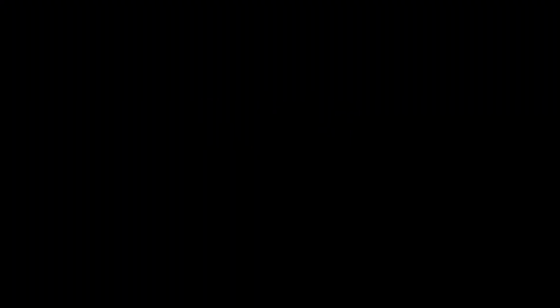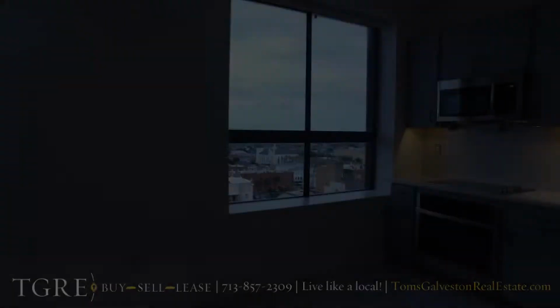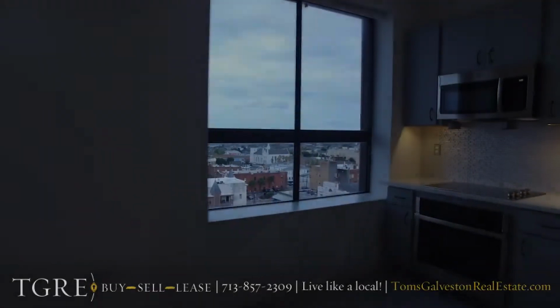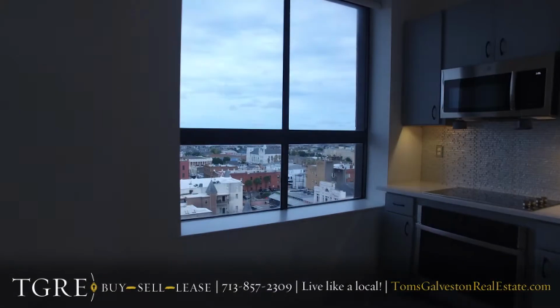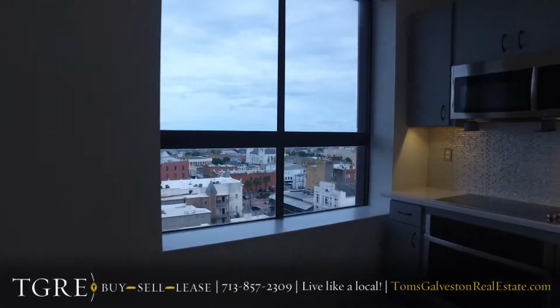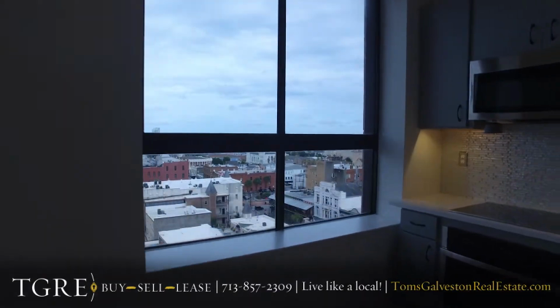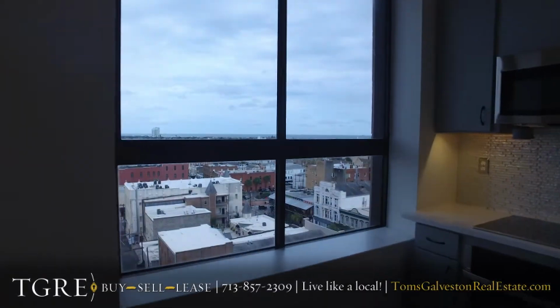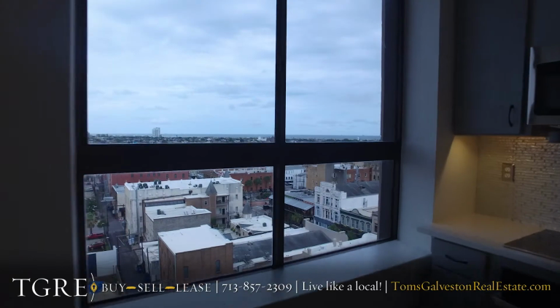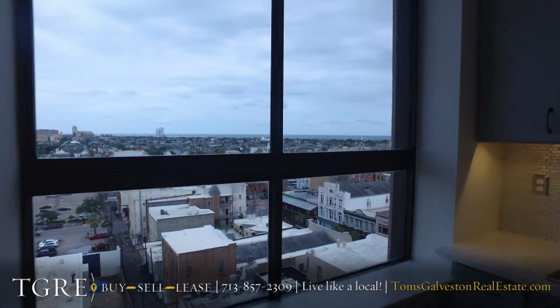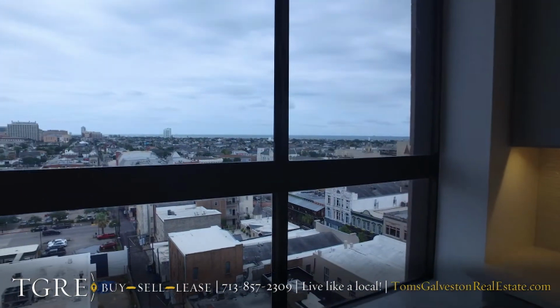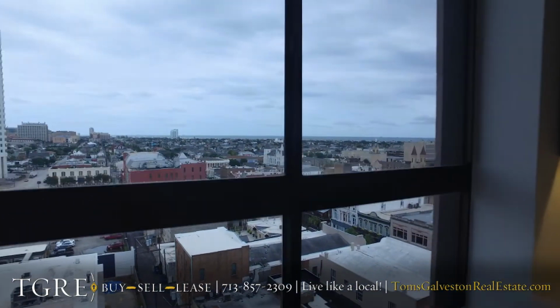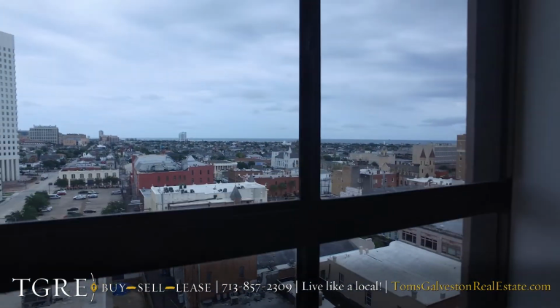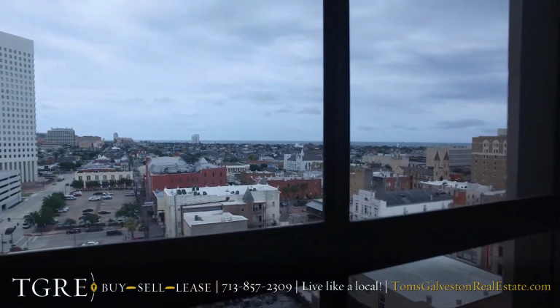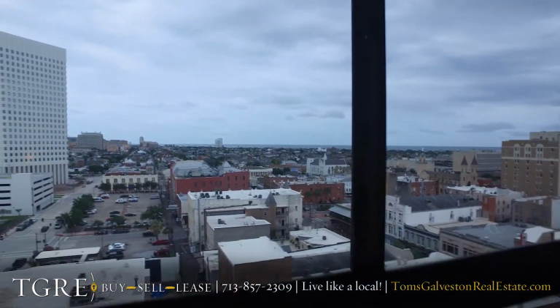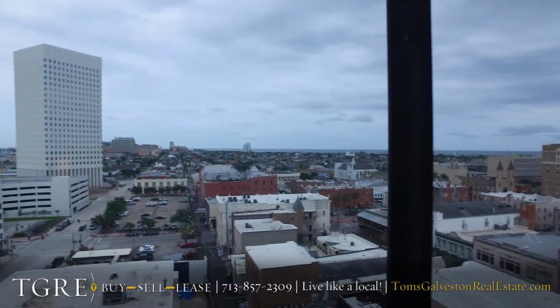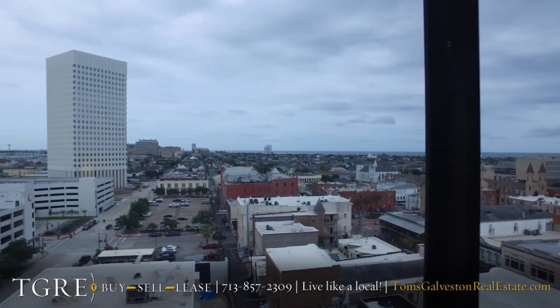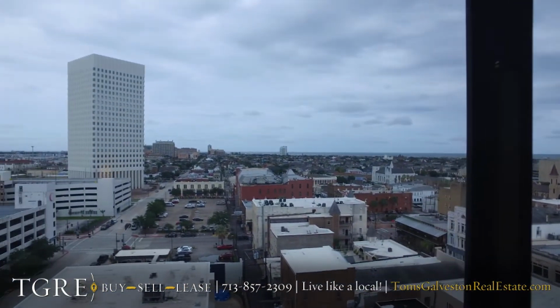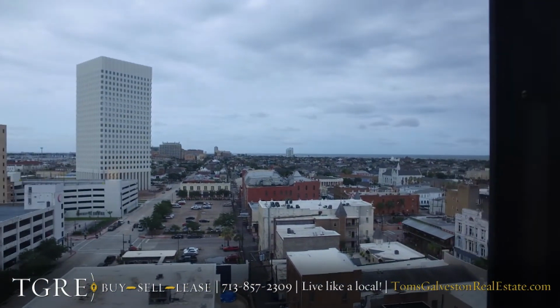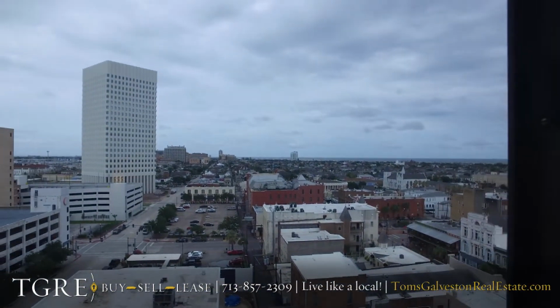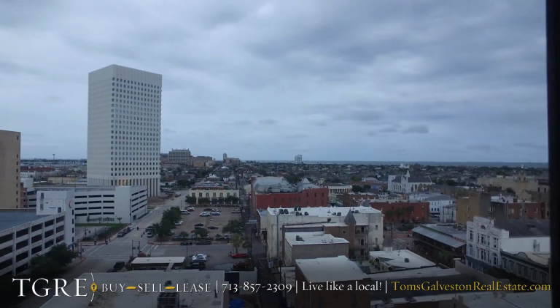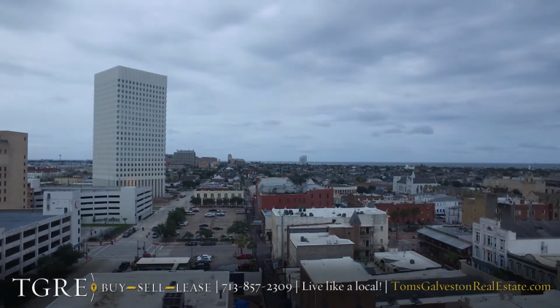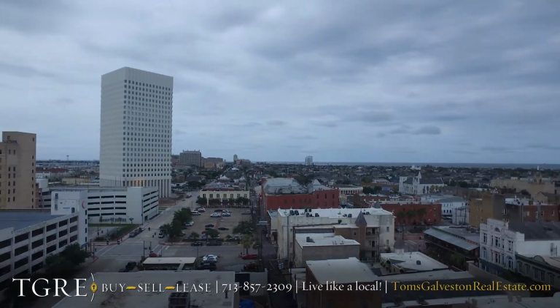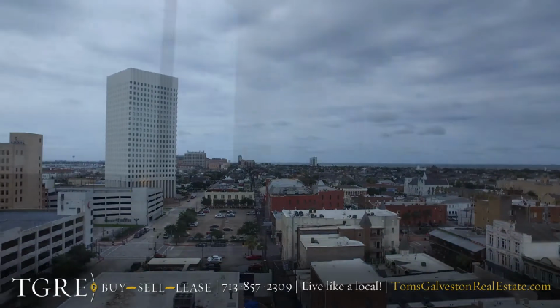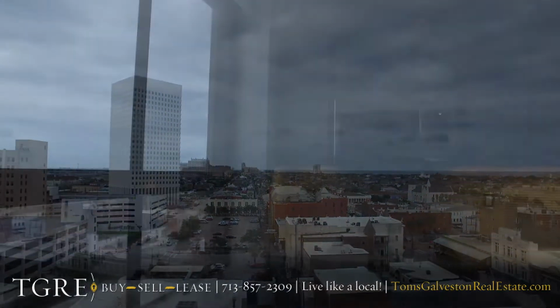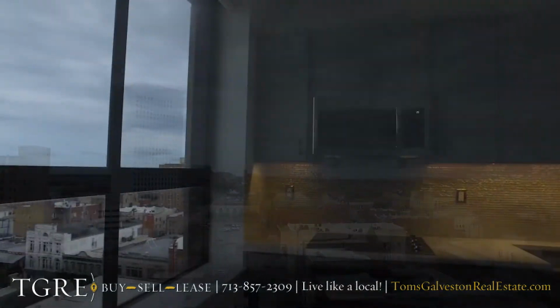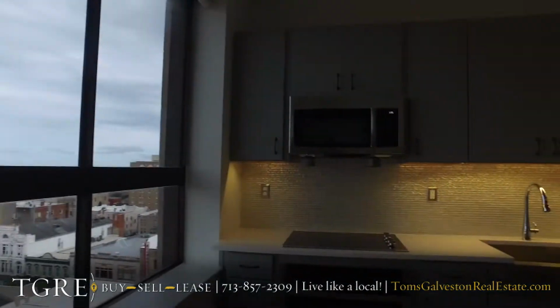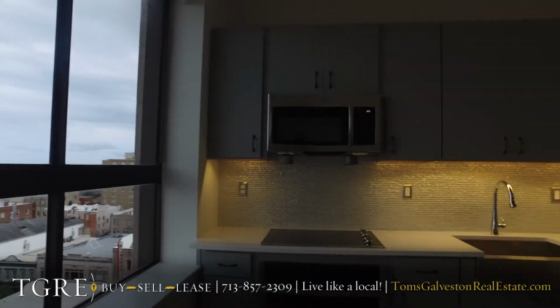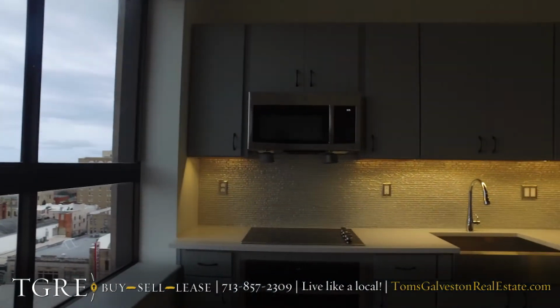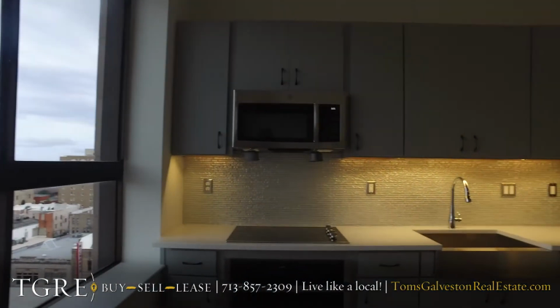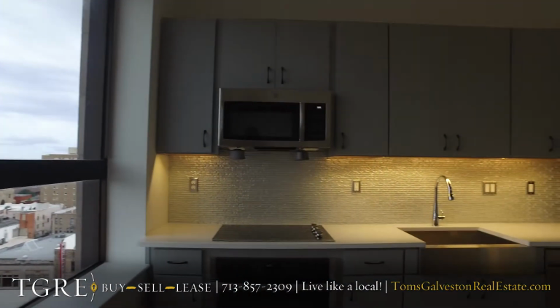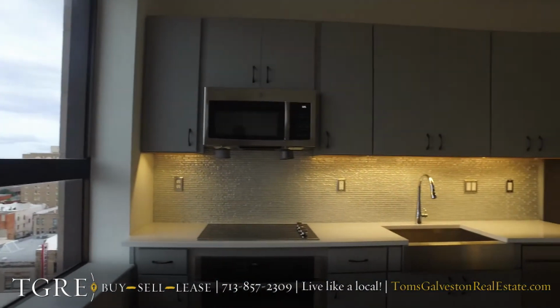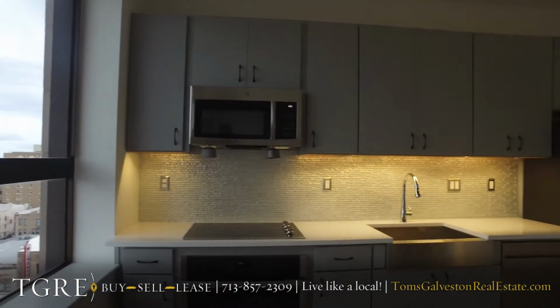Good afternoon. I'm Tom Schwenk and I'm here in the Frost Bank building, this beautiful renovation of one and two bedroom apartments. I thought I'd show you the lovely one-bedroom, one-bath apartment.